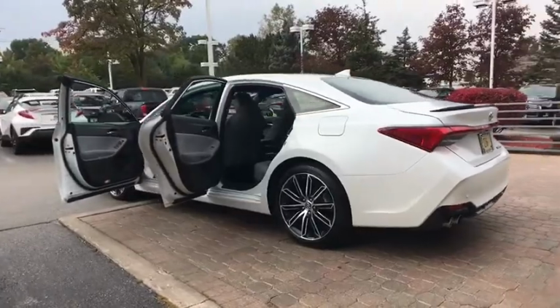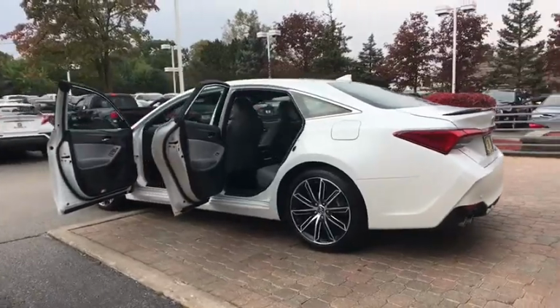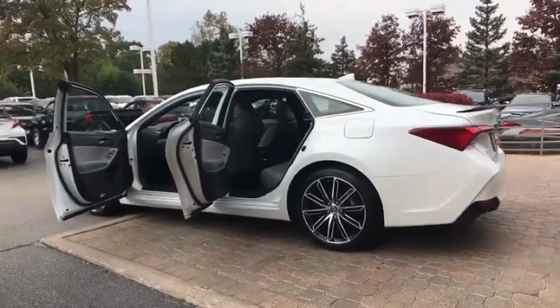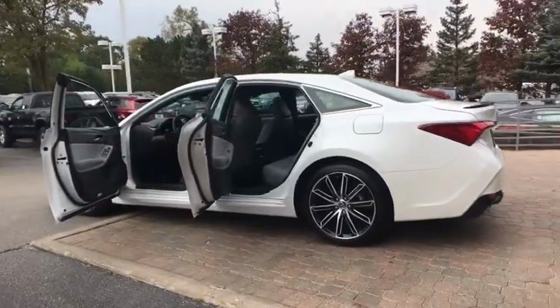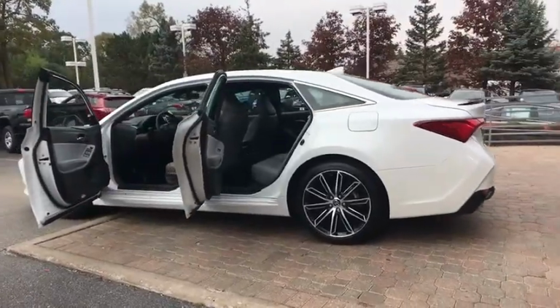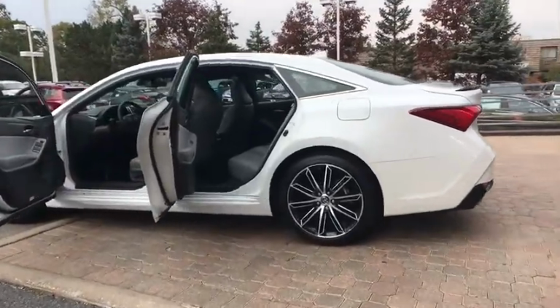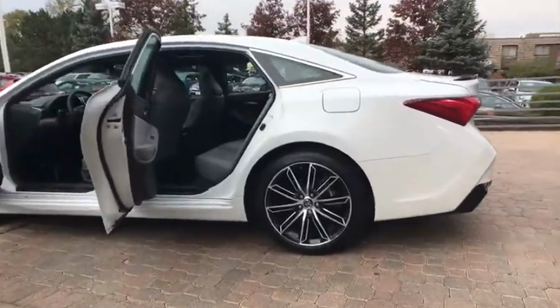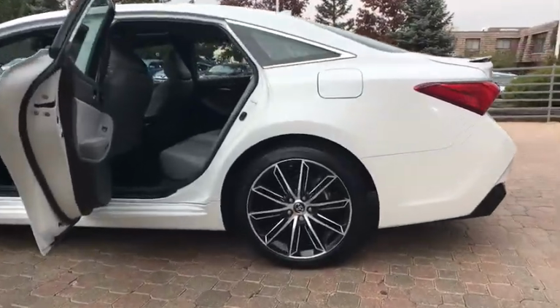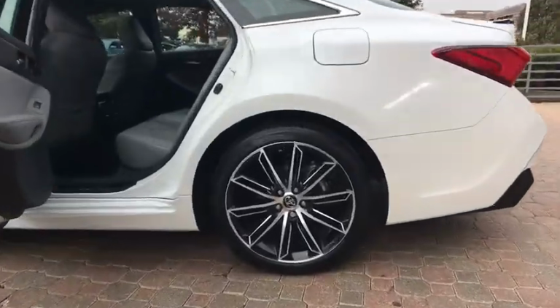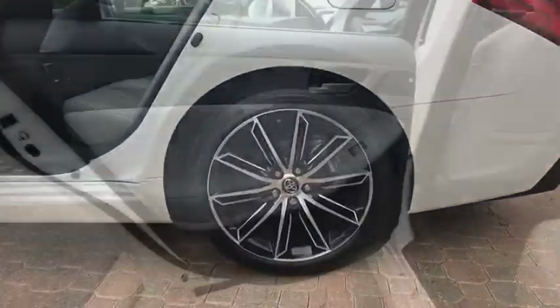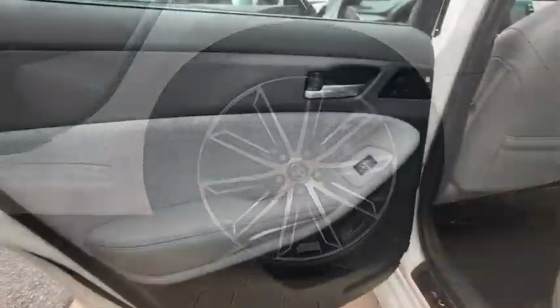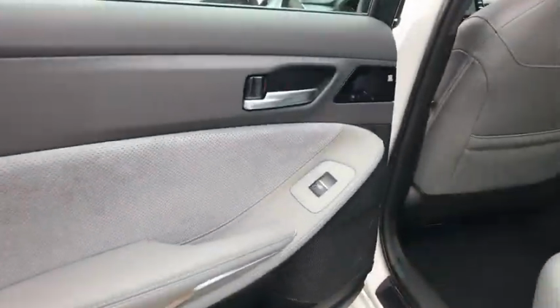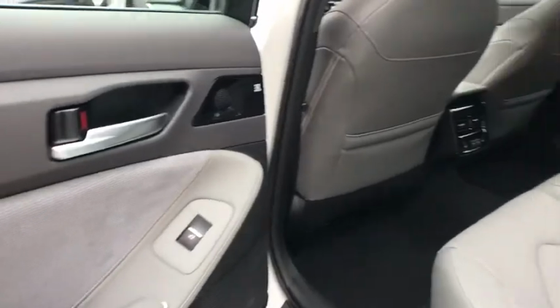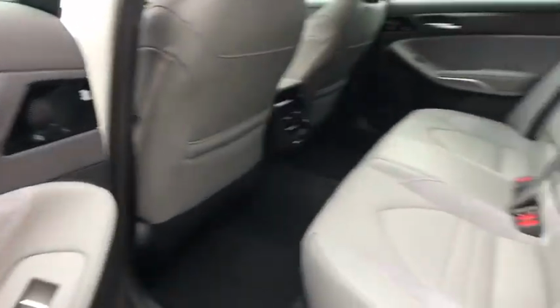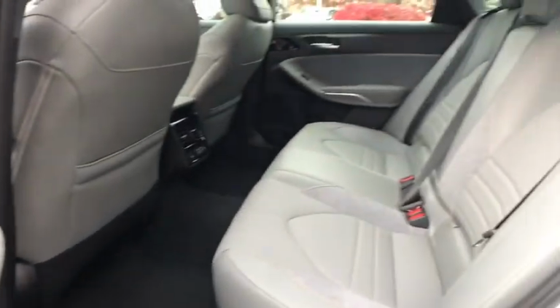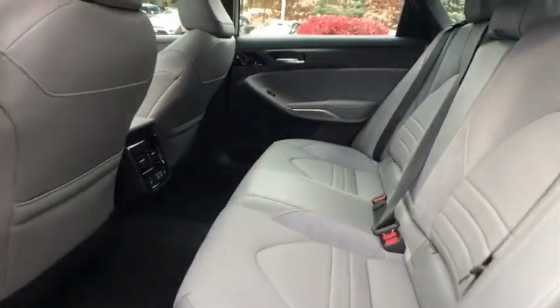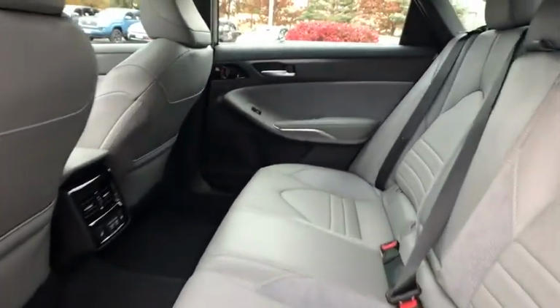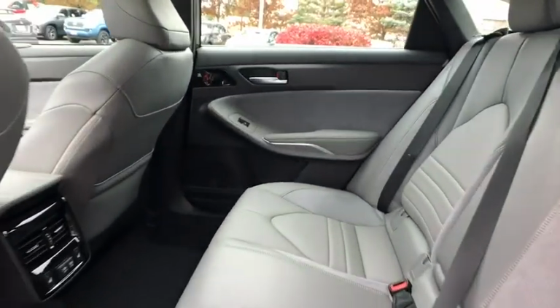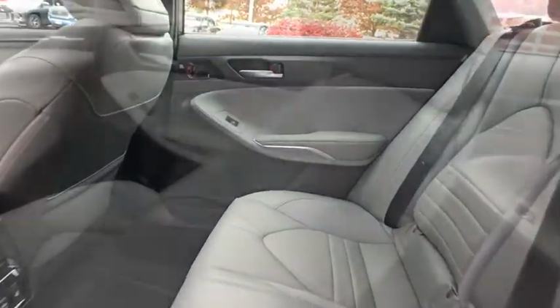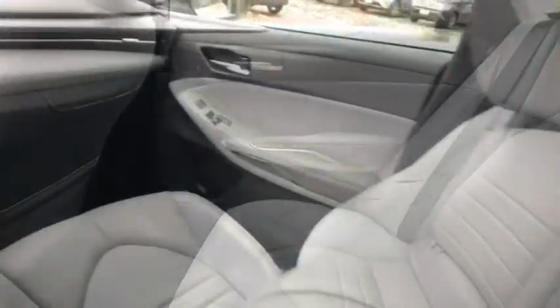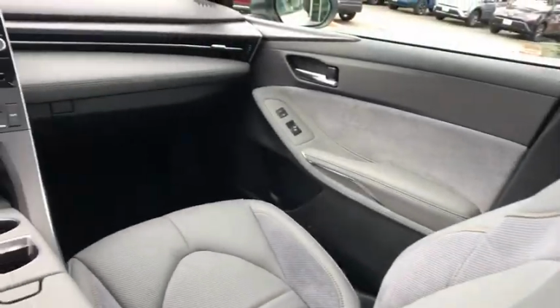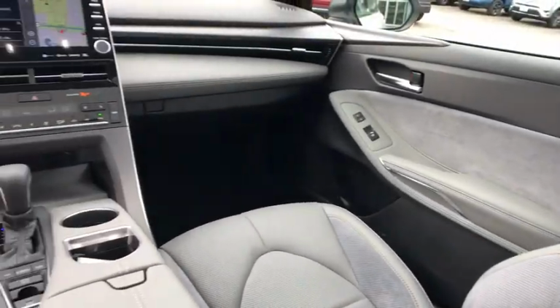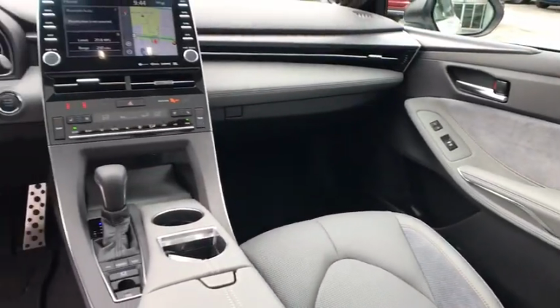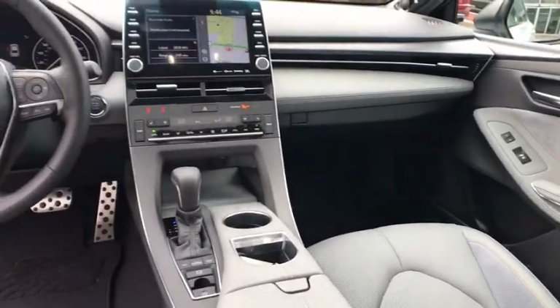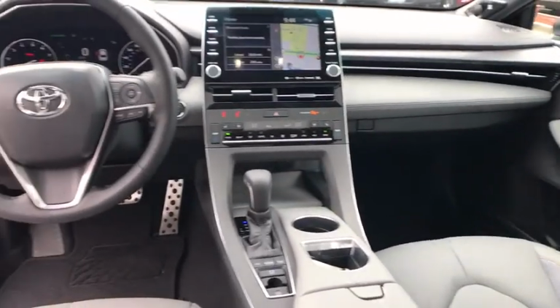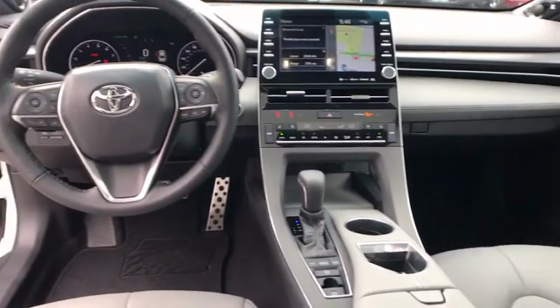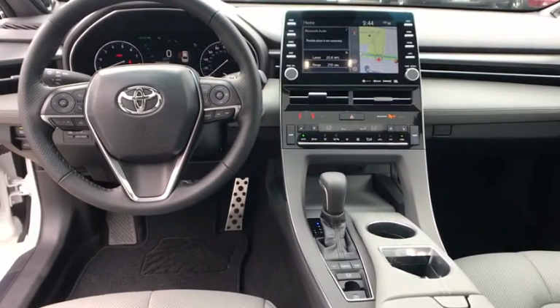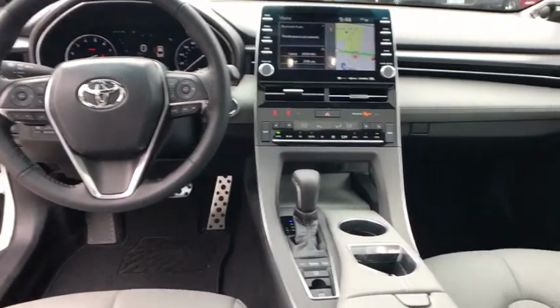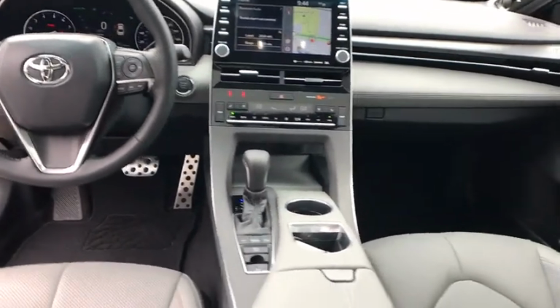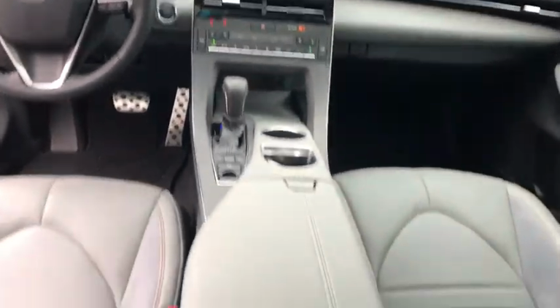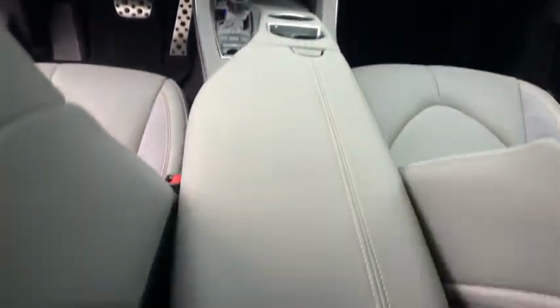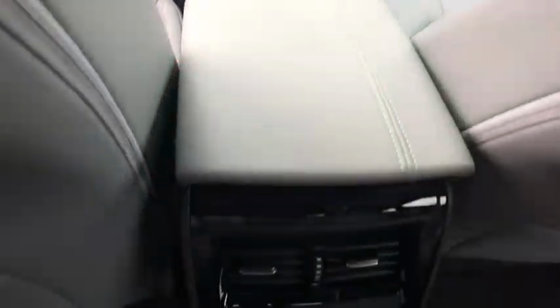Here are some of this vehicle's great options: steering wheel audio controls, keyless entry, power passenger seat, stability control, traction control, lane departure warning, backup camera, and anti-lock braking system.